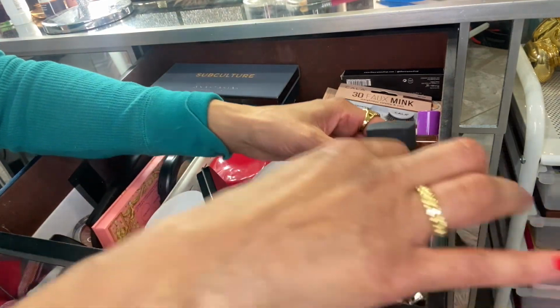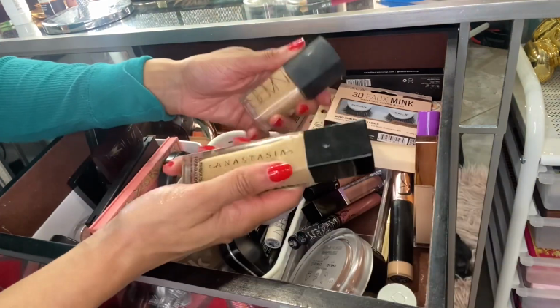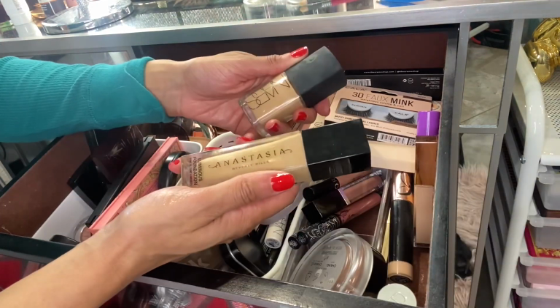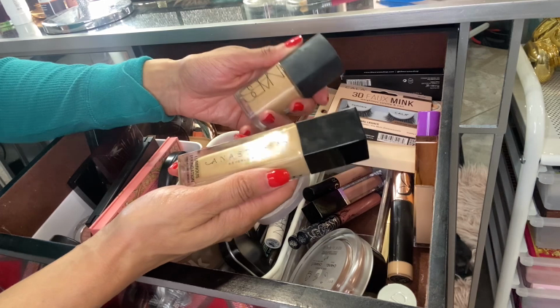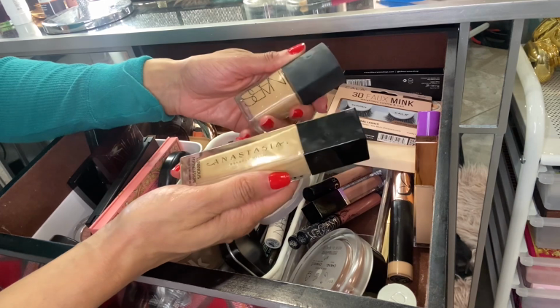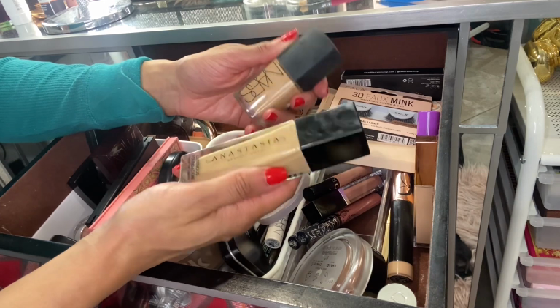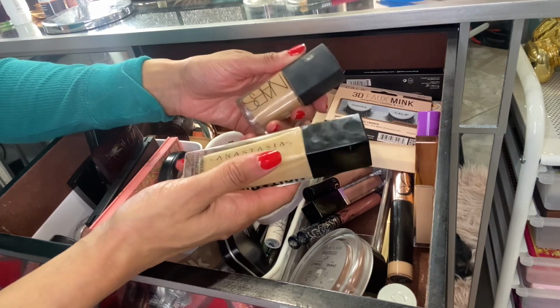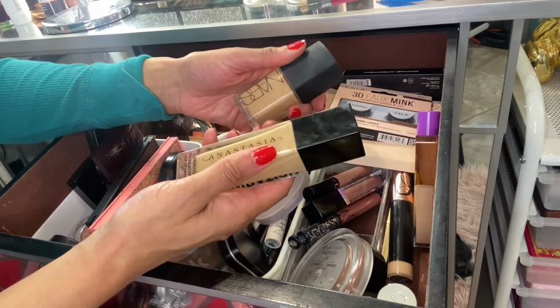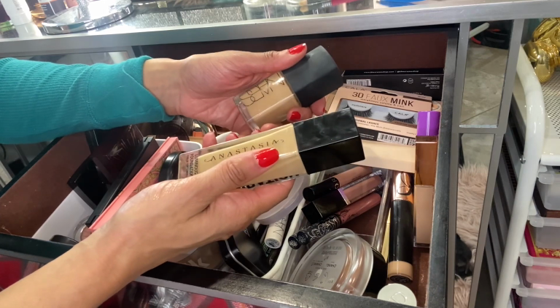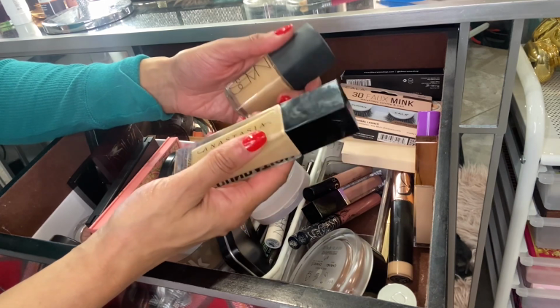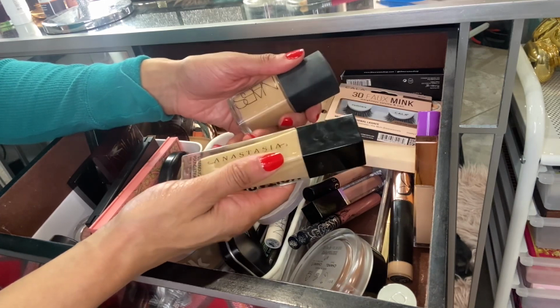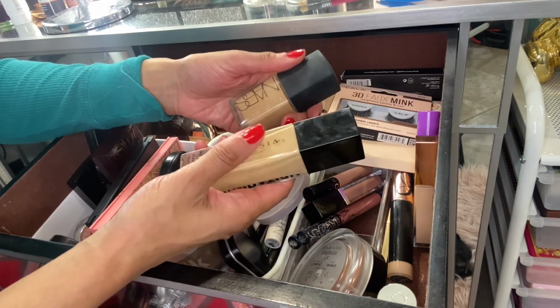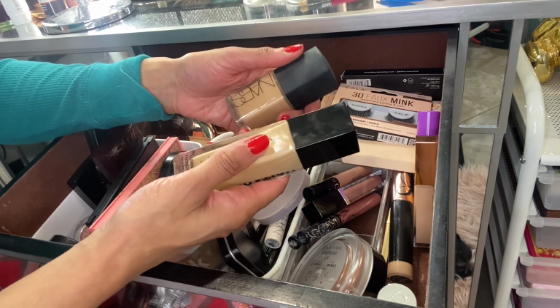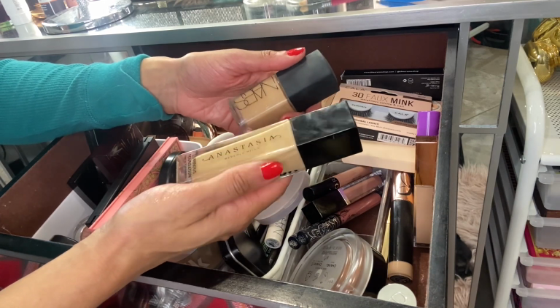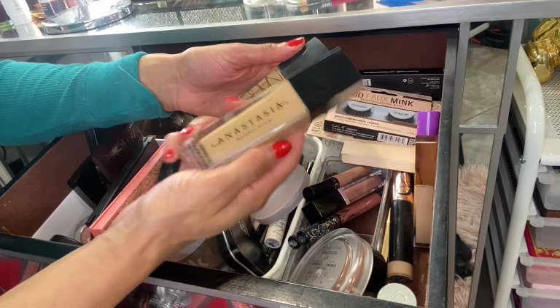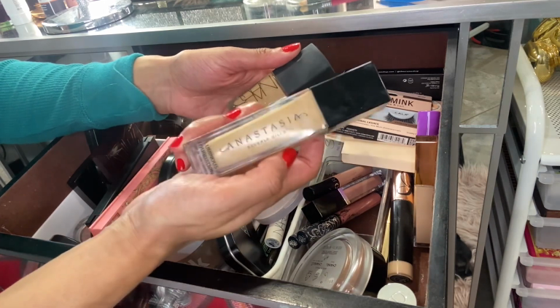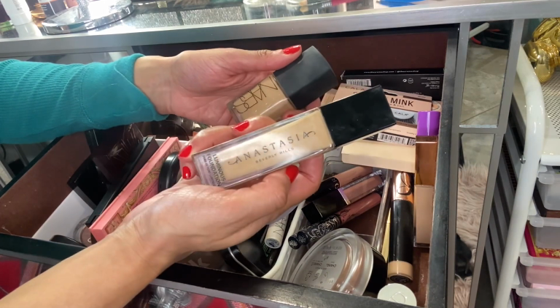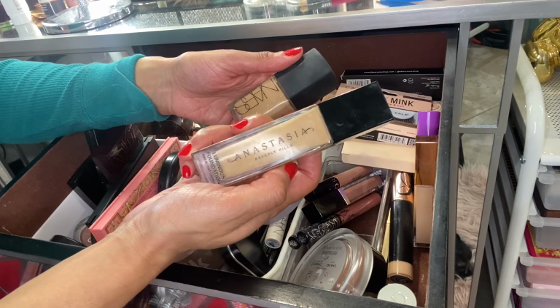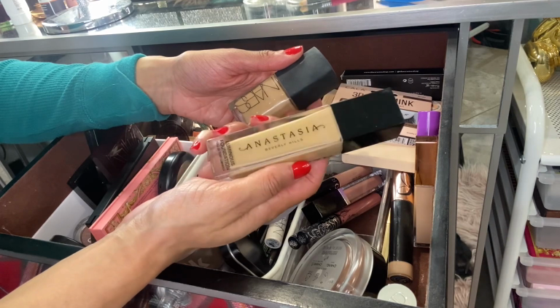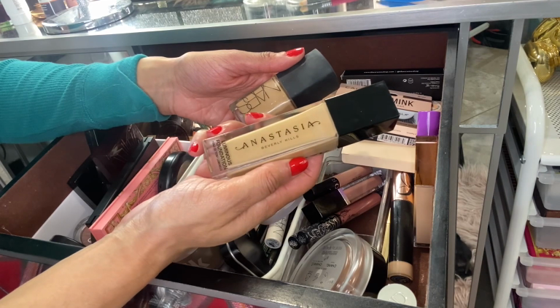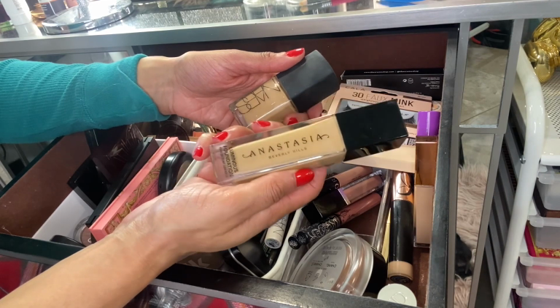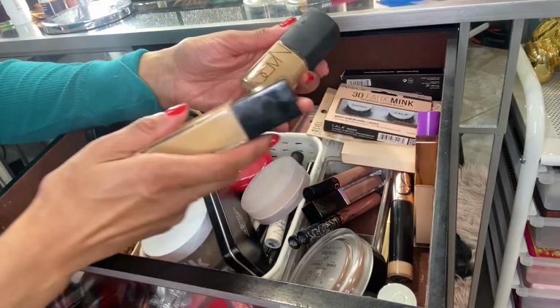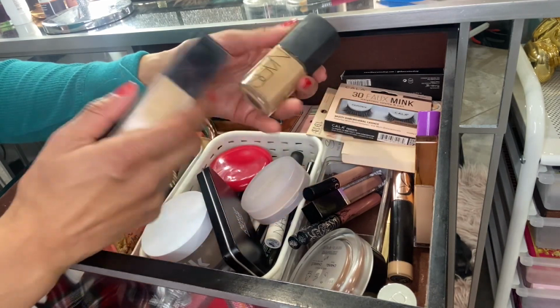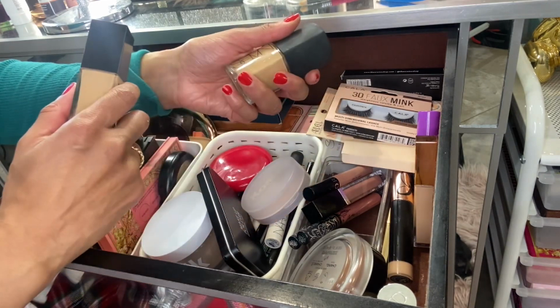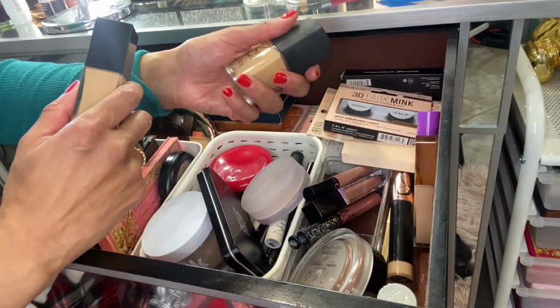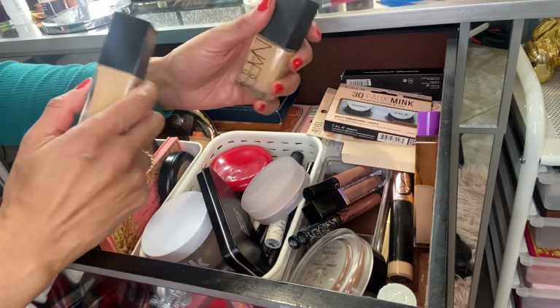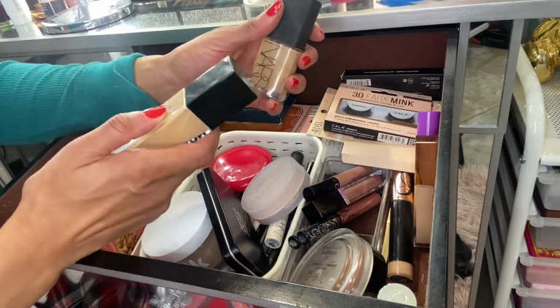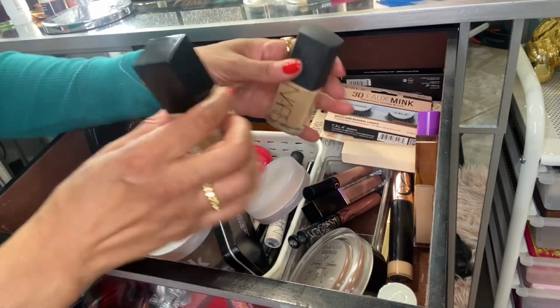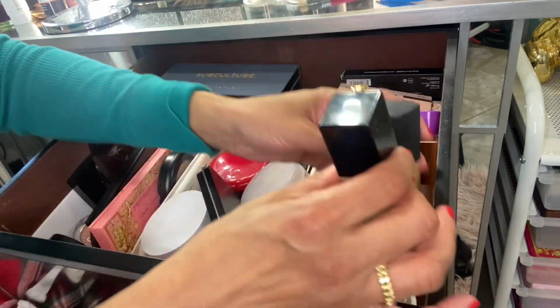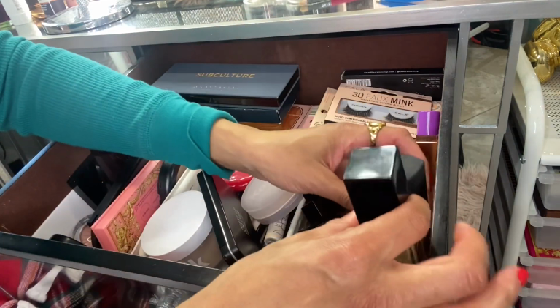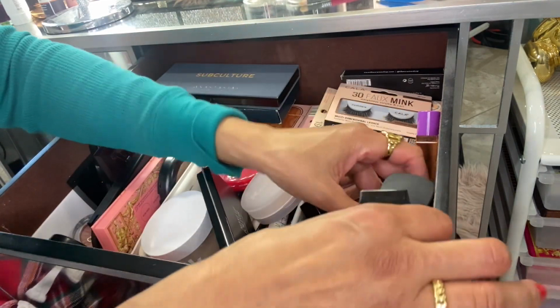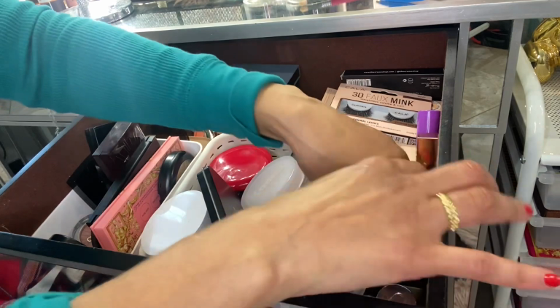I didn't get a chance to use a lot of my foundations because I purchased a couple of new ones that I've been testing. The Anastasia I might have used maybe twice, as well as the NARS — I probably used that twice too. So I'm going to go ahead and keep these in.